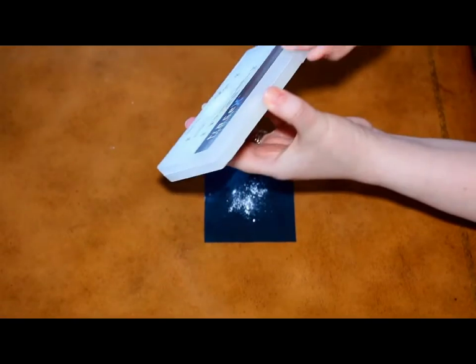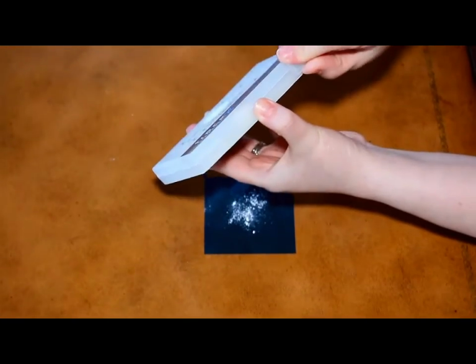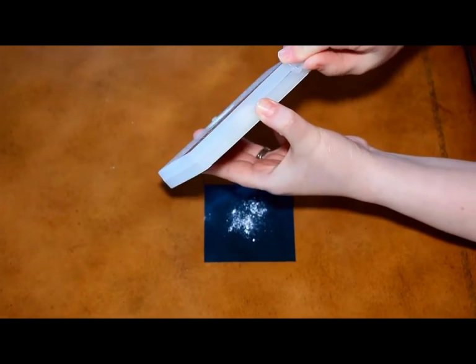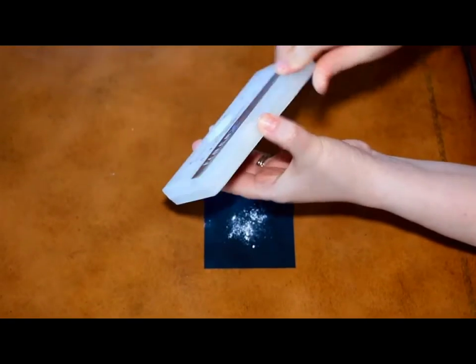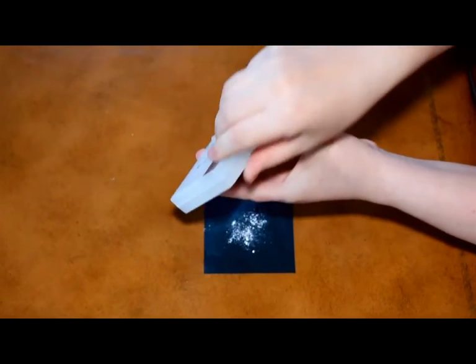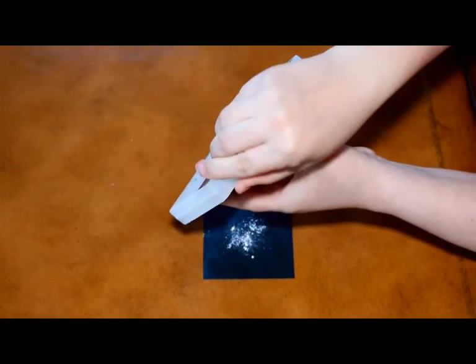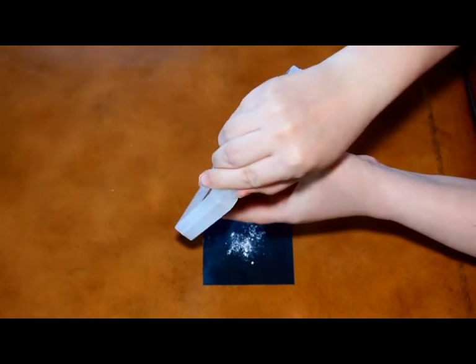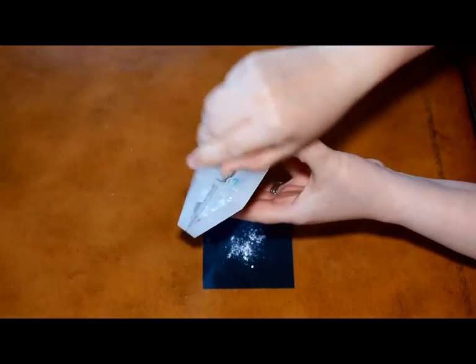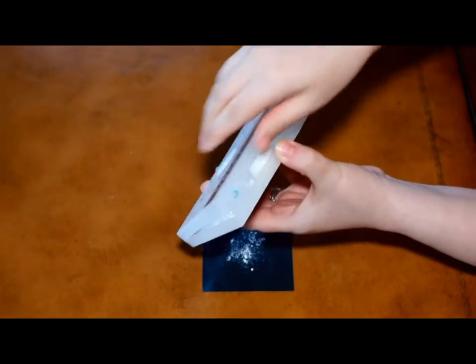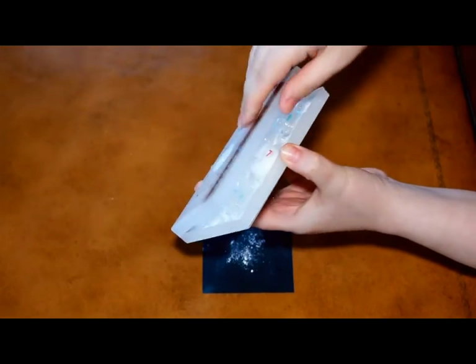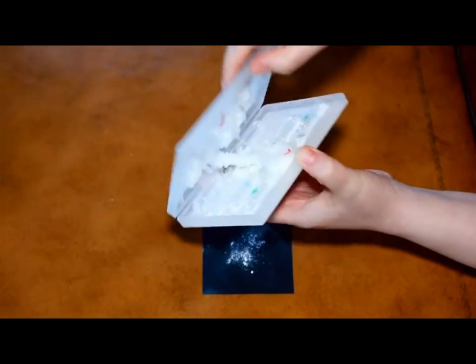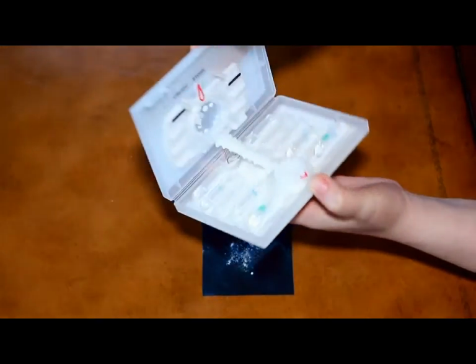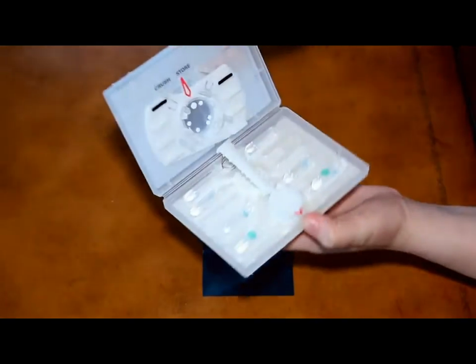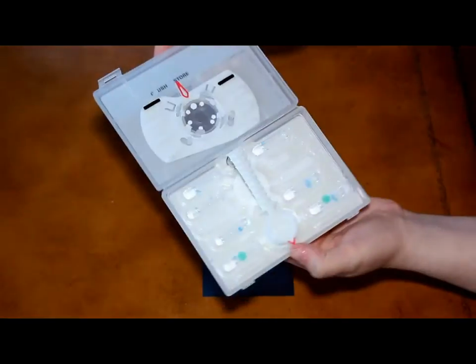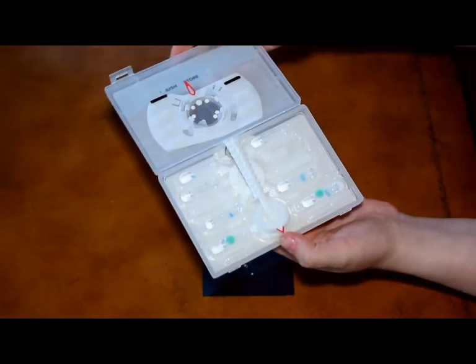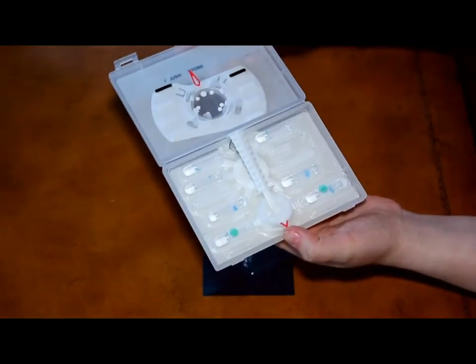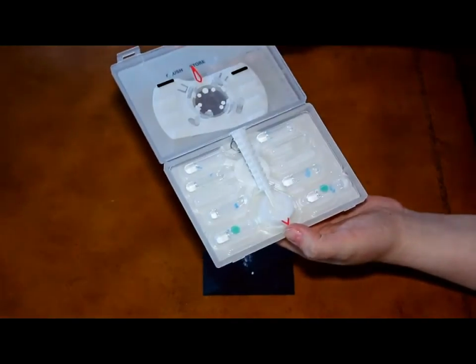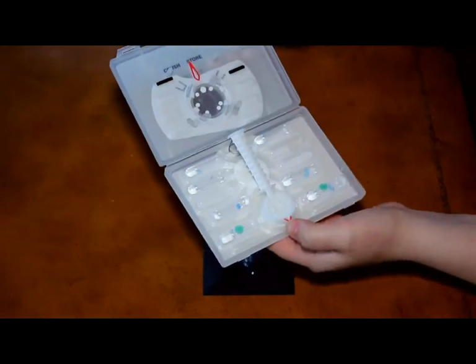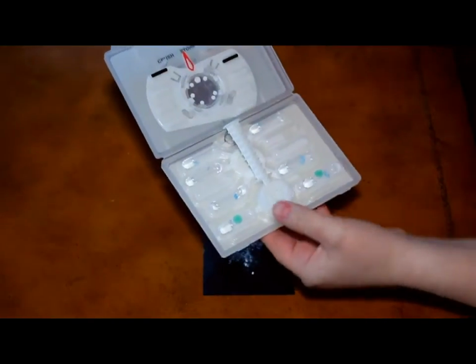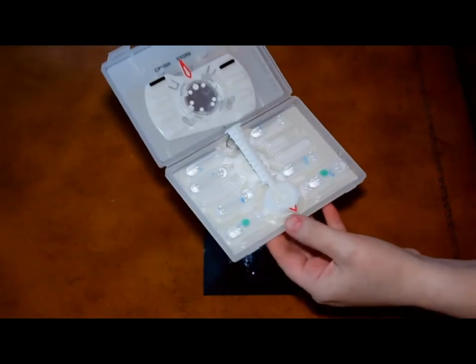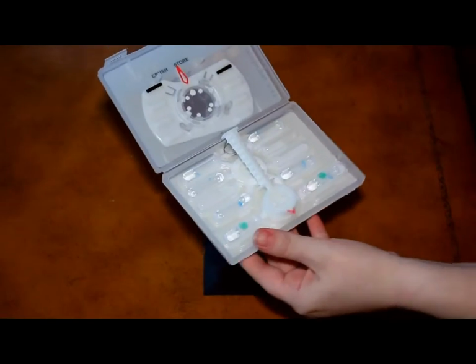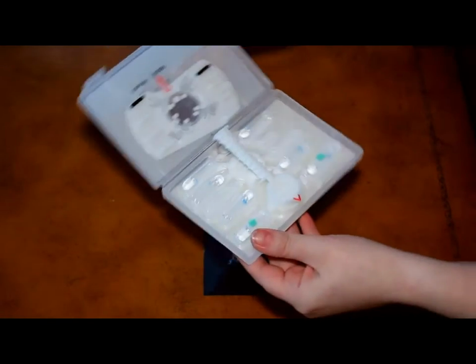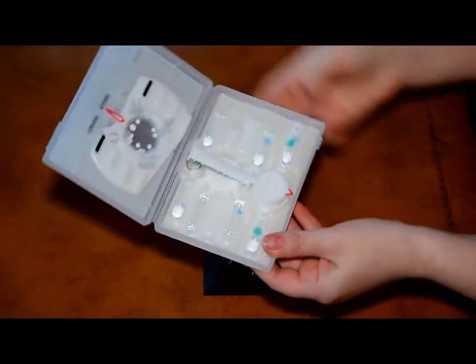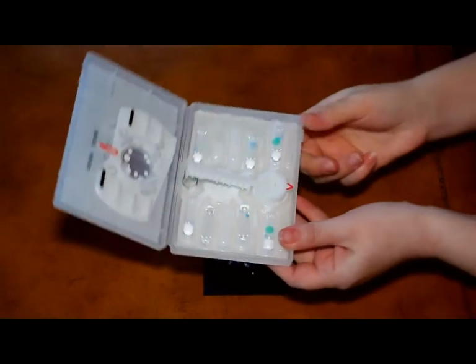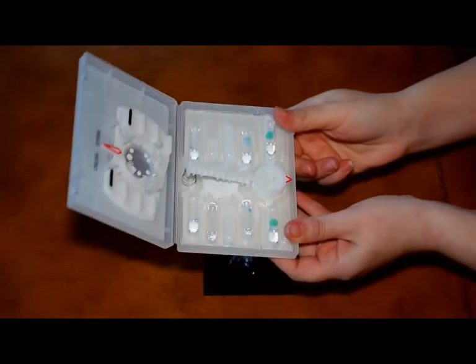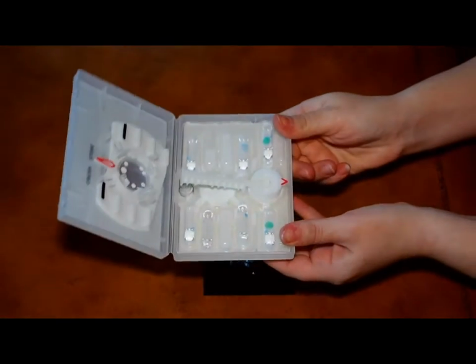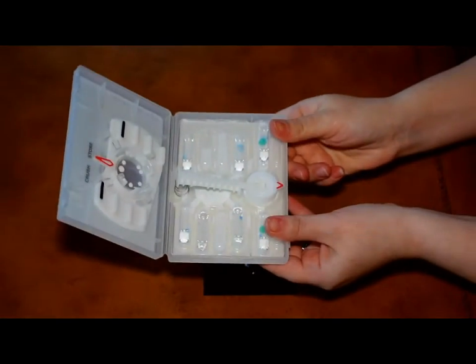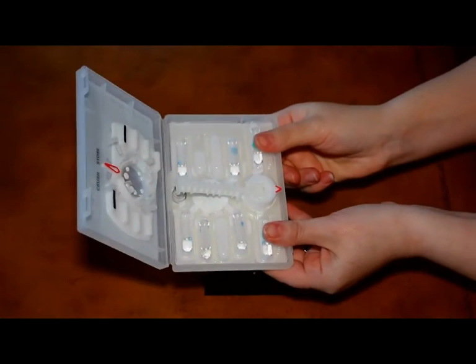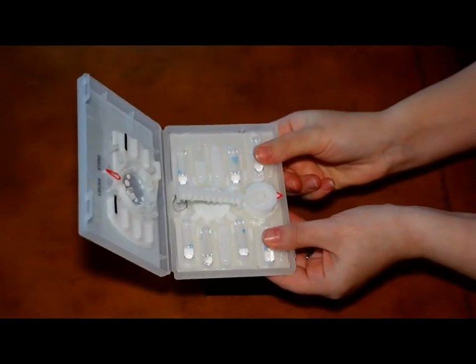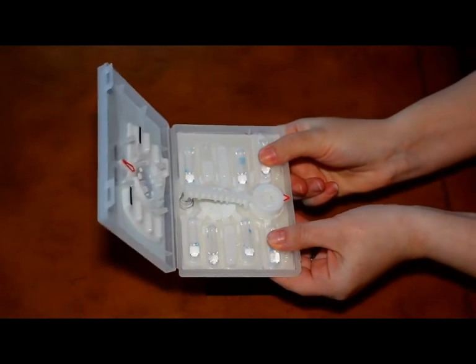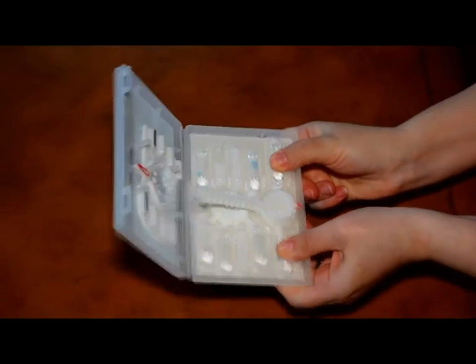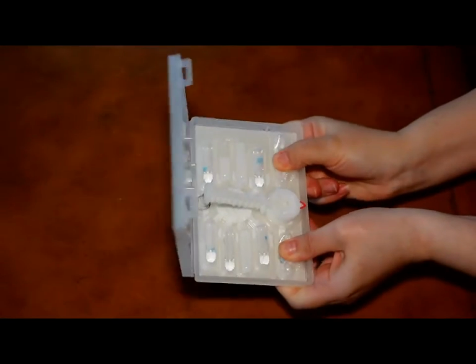Now, open the case of your detection kit and press the green dots to crush the wetting ampoules. Wait 10 seconds.